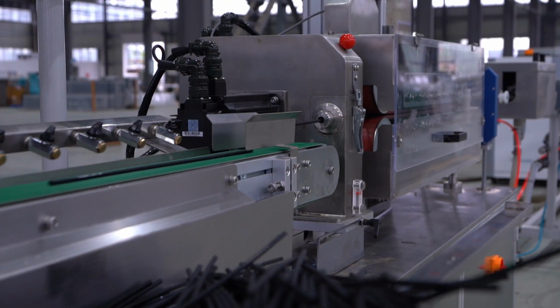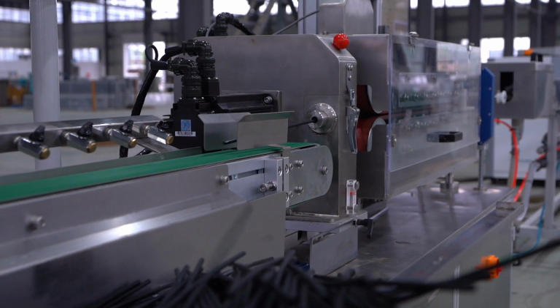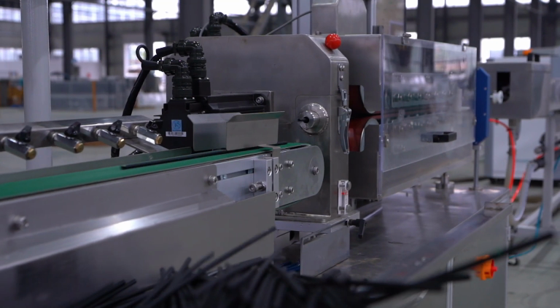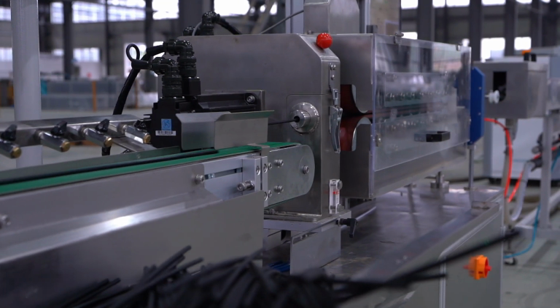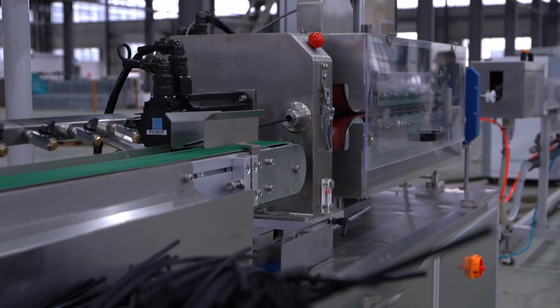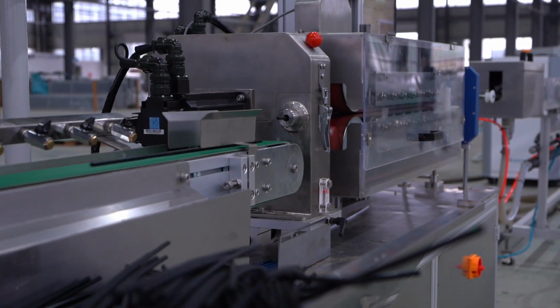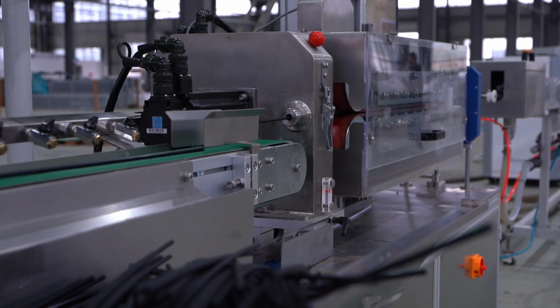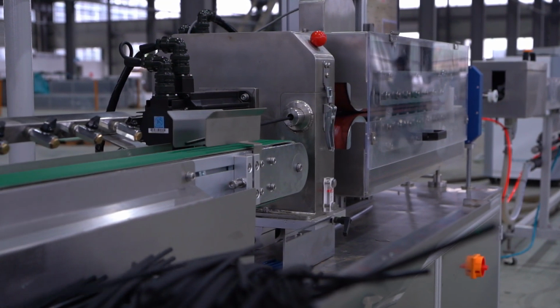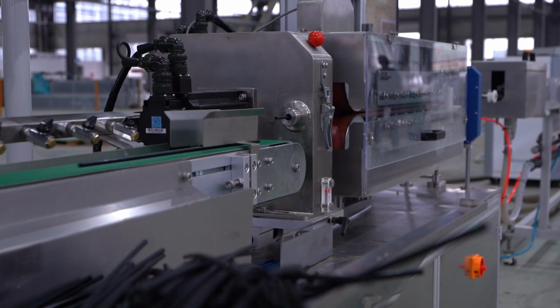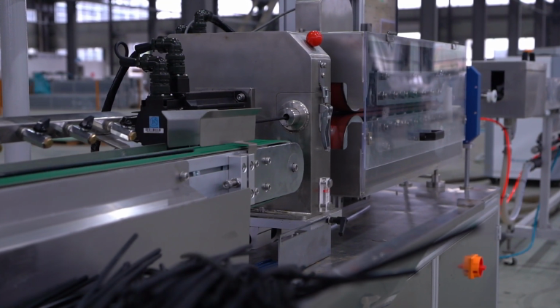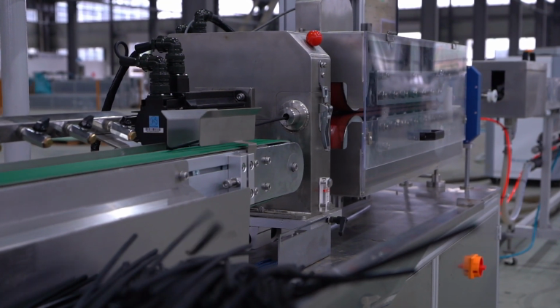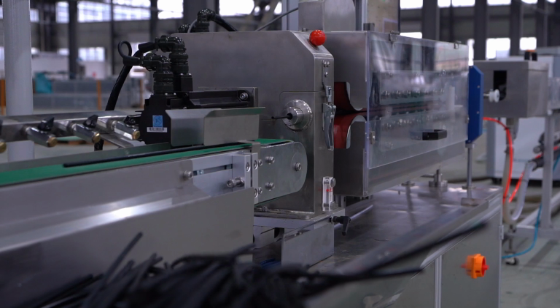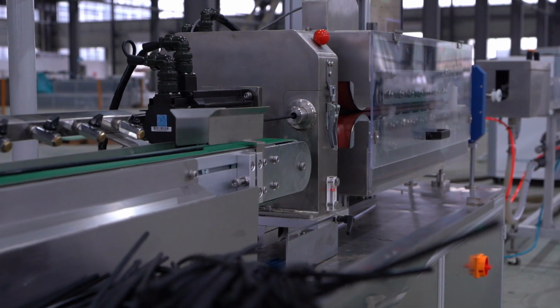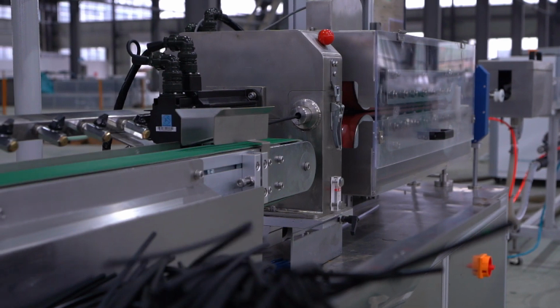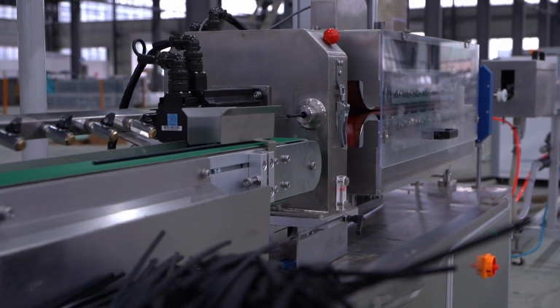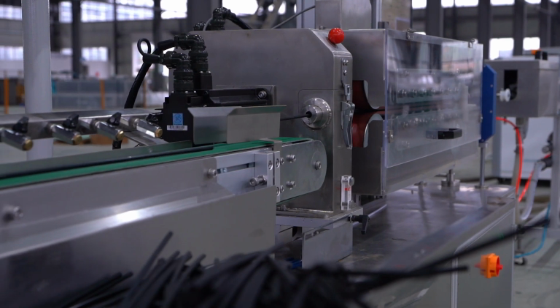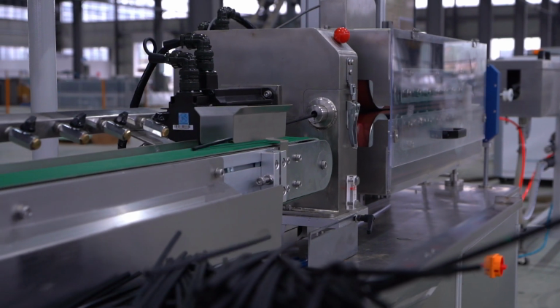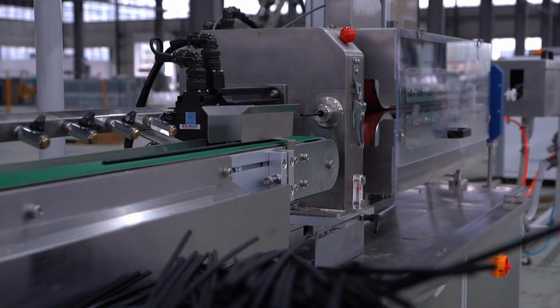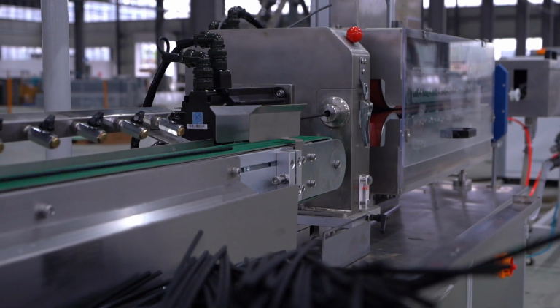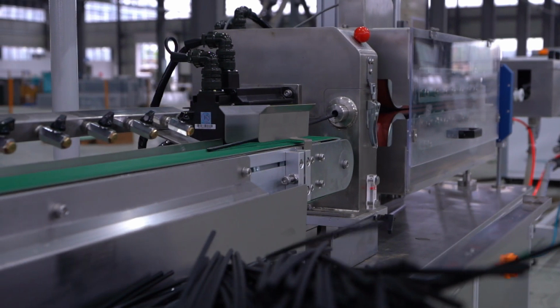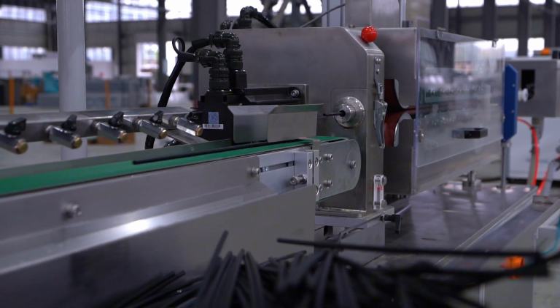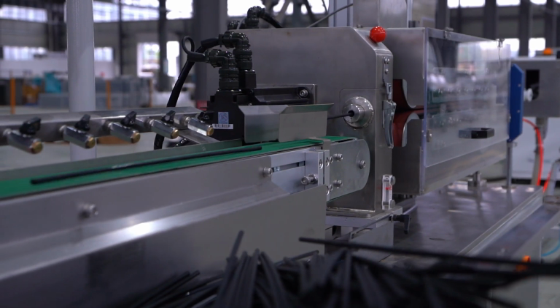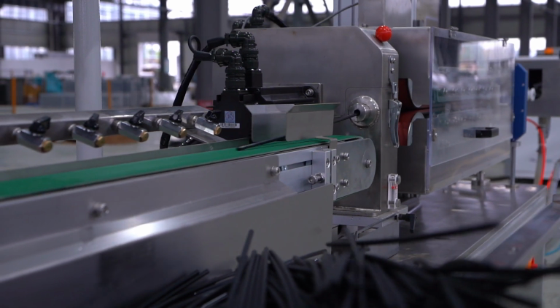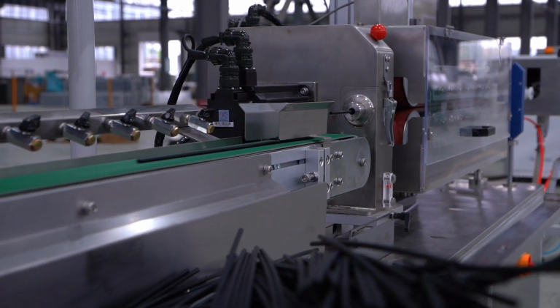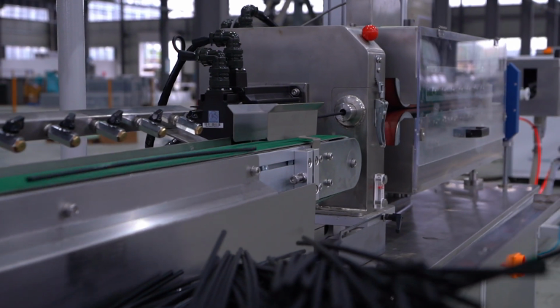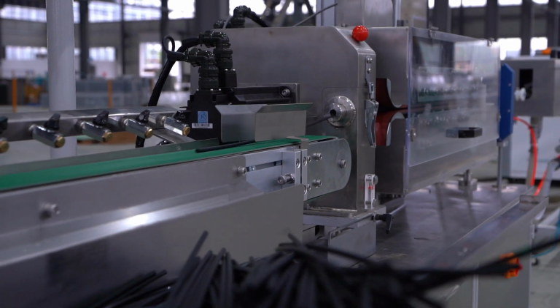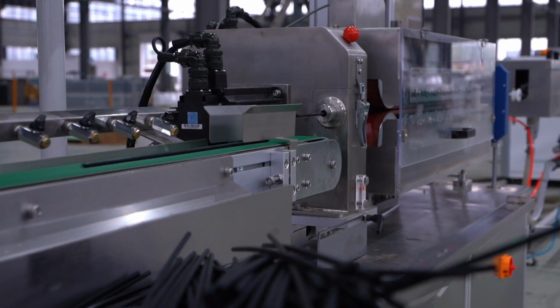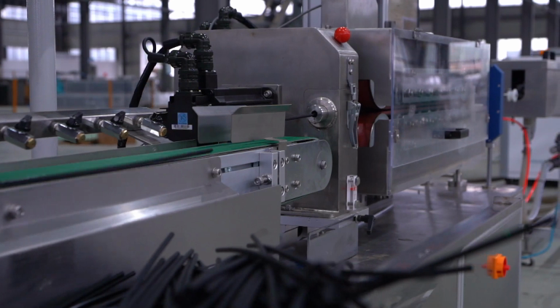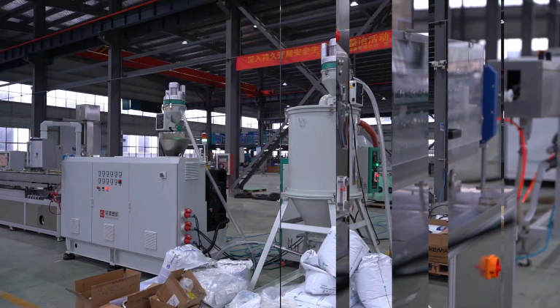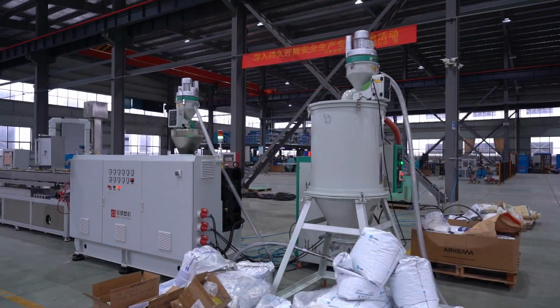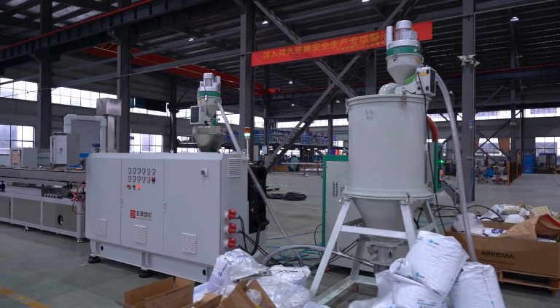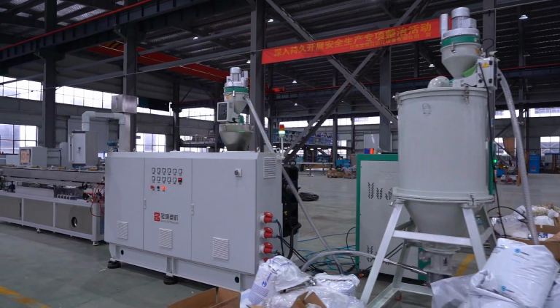The SXG Series single layer precision pipe extrusion production line is not only a piece of equipment, but also a high quality solution to improve production efficiency. Ready to elevate your production?